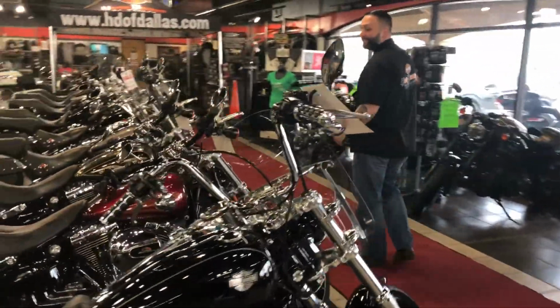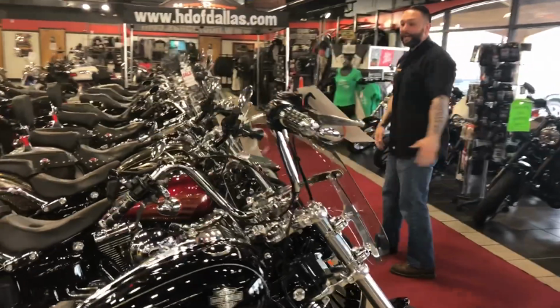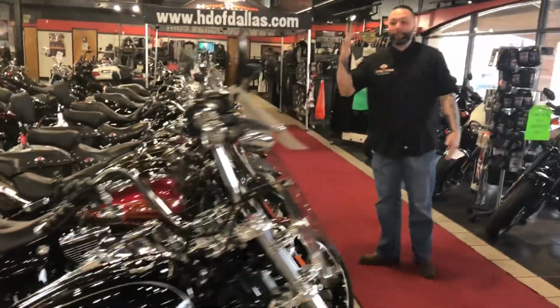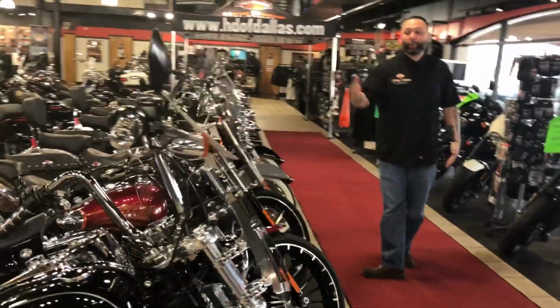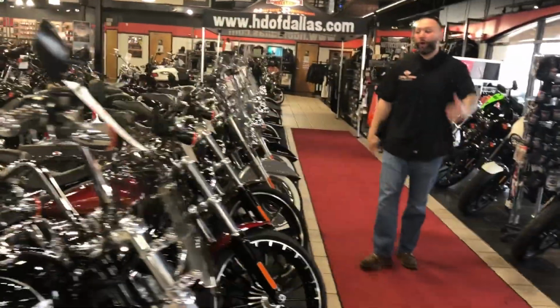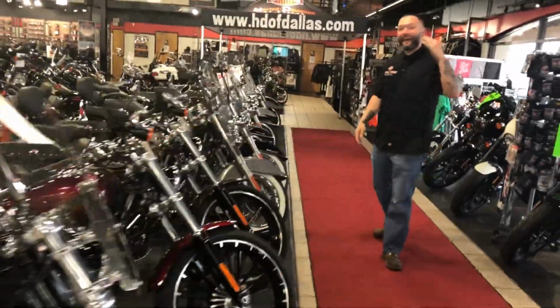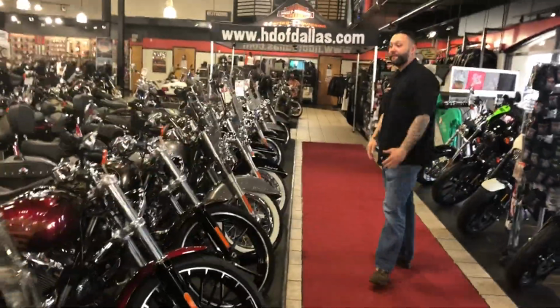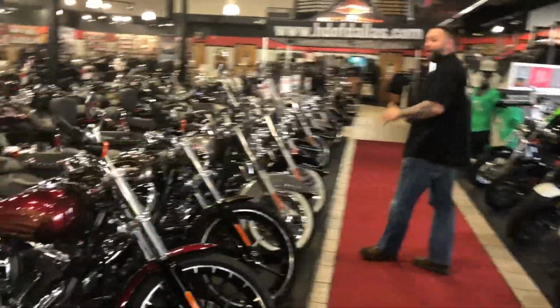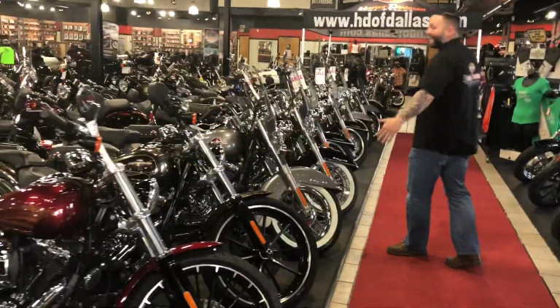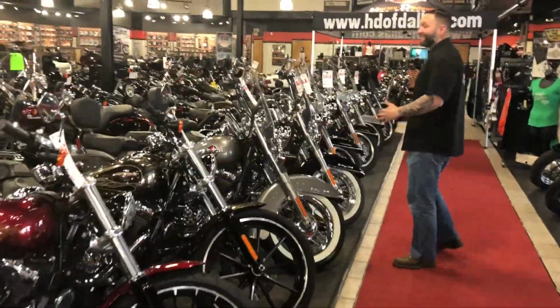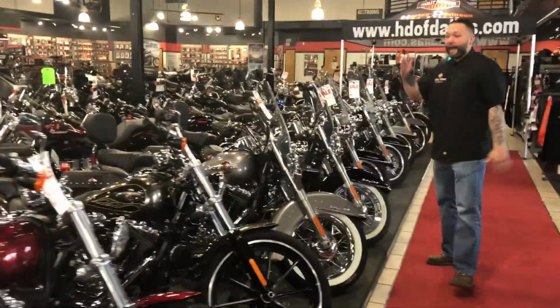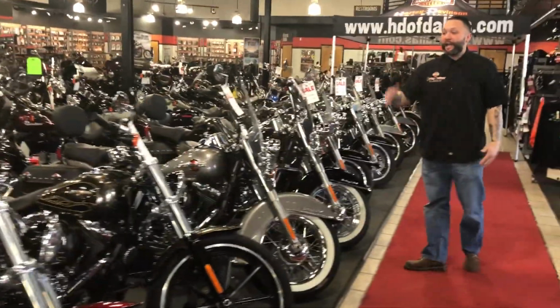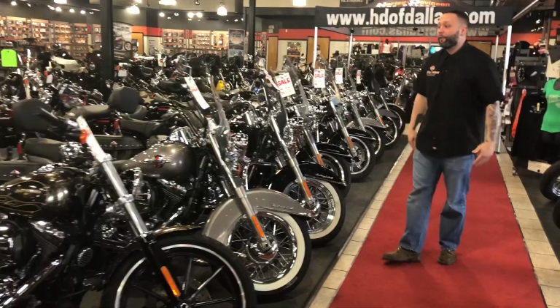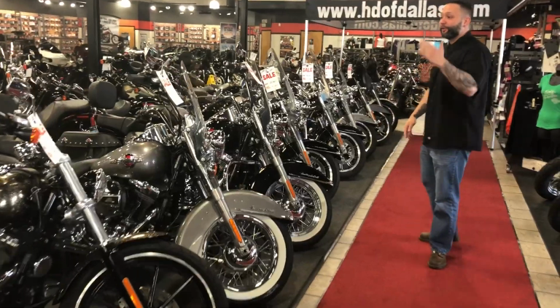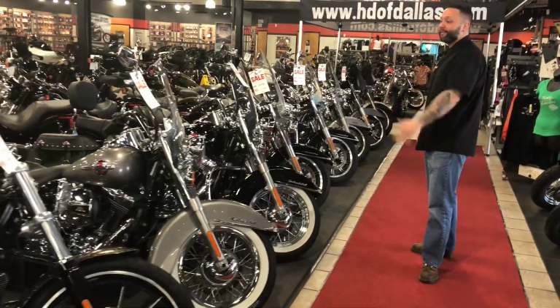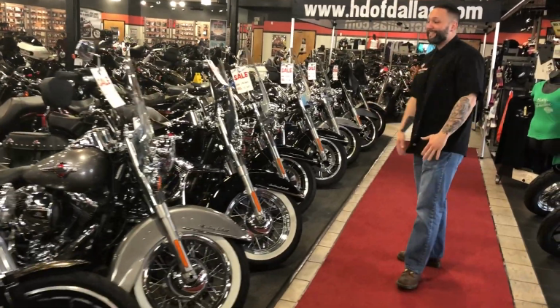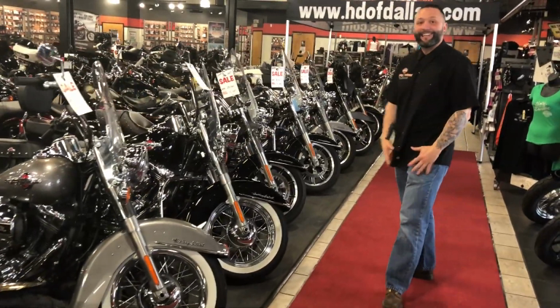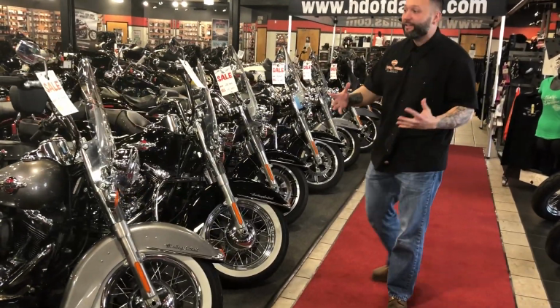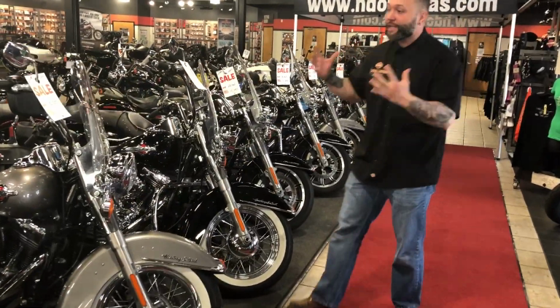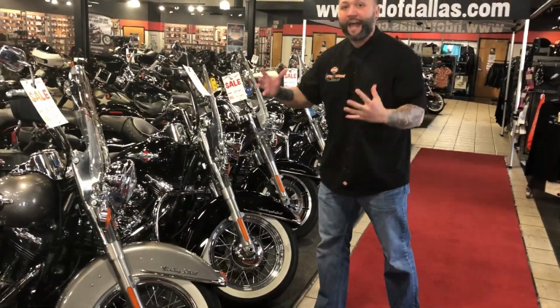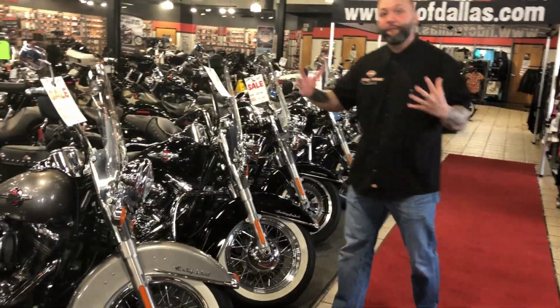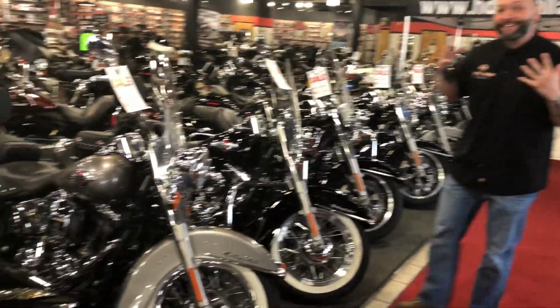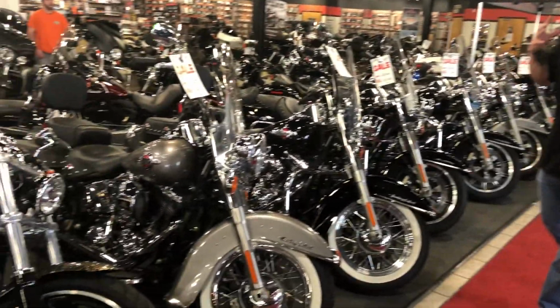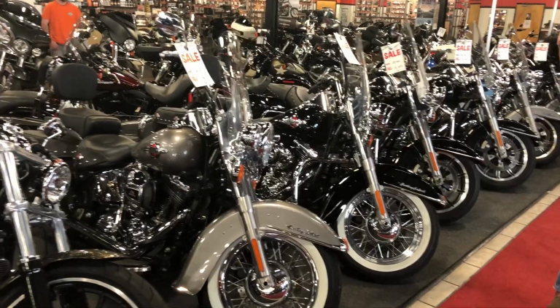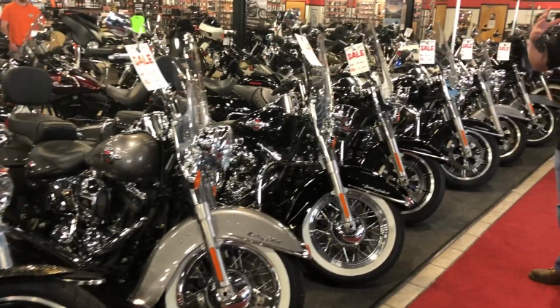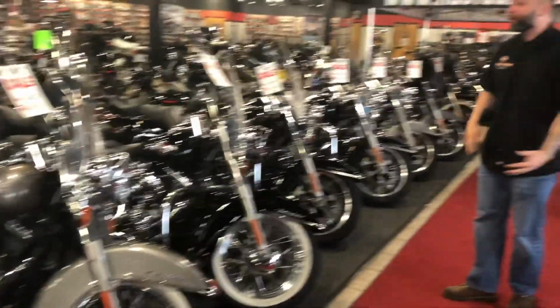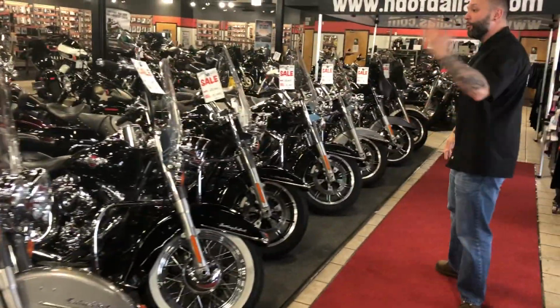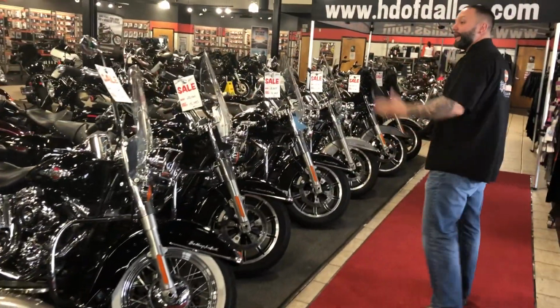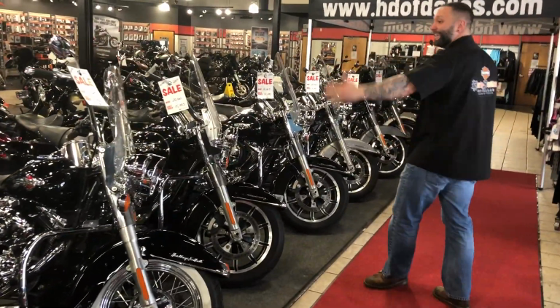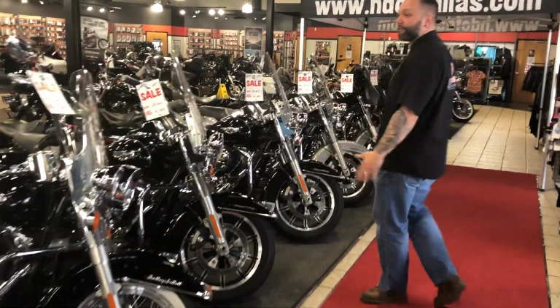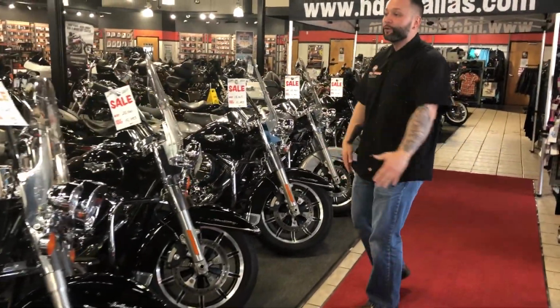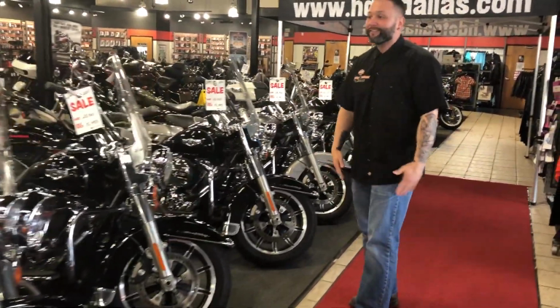2017 Breakout — was at 21, now it's 15. We can't stop. We've got Breakouts for 14. 2016 Heritage — look at this bike — 14,993 folks. Moving on: 18,000 for a 2016? Yeah, right. 11-9.